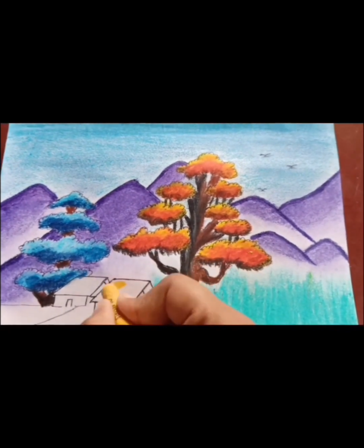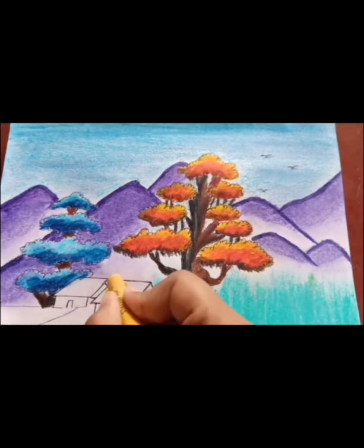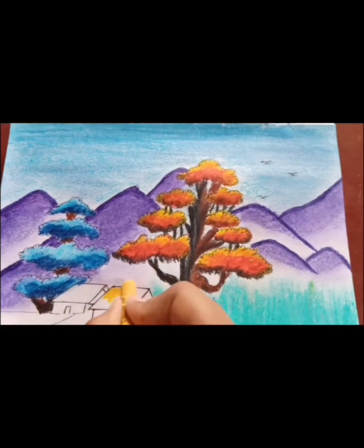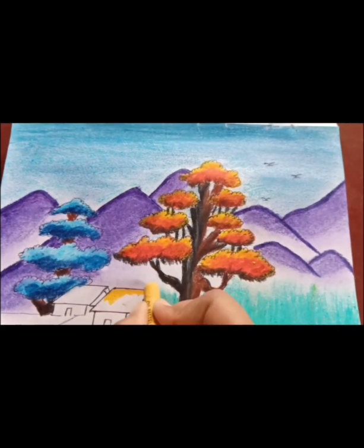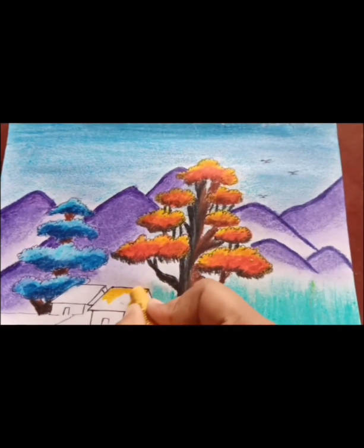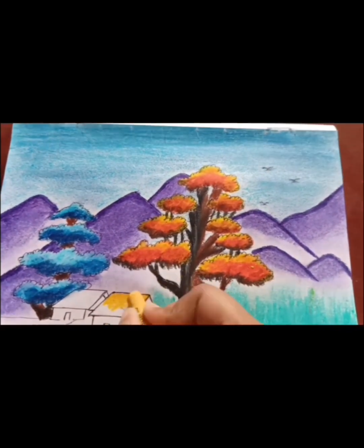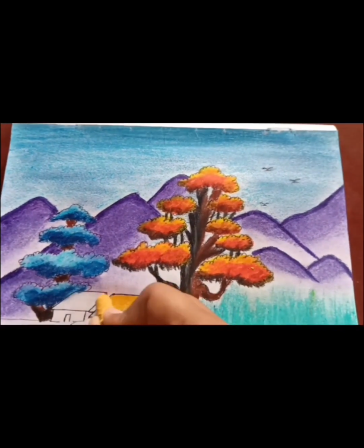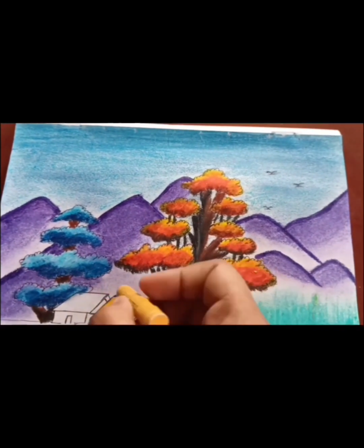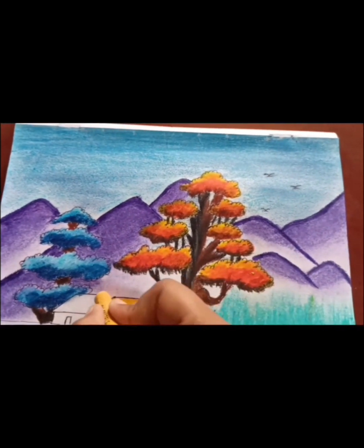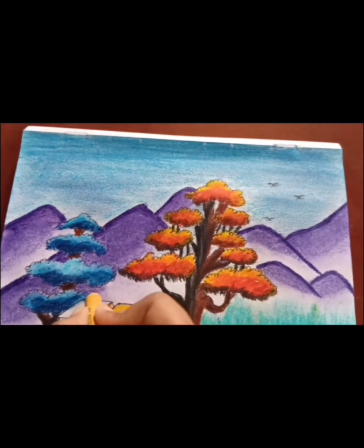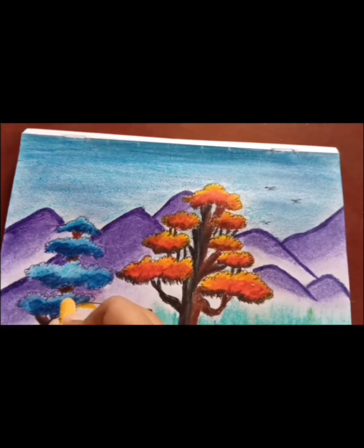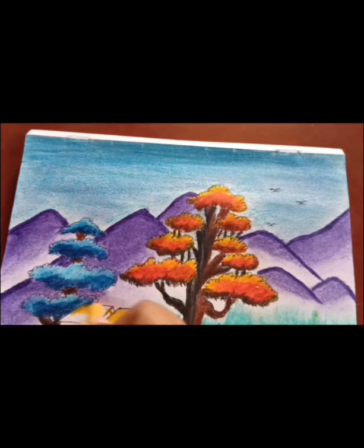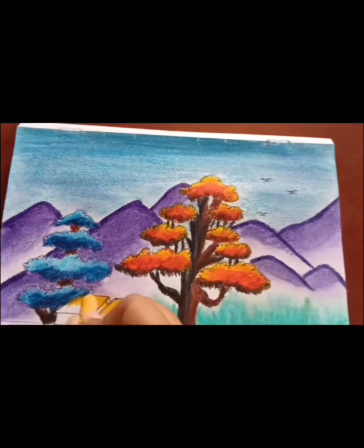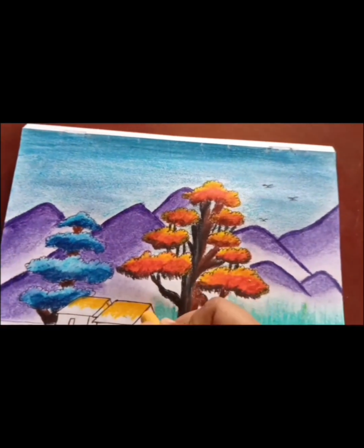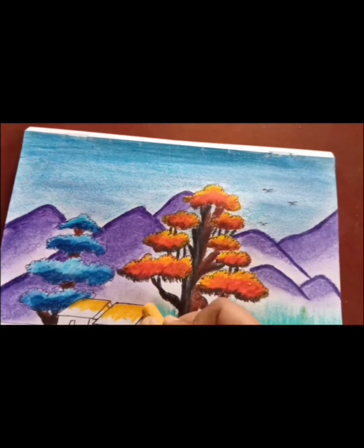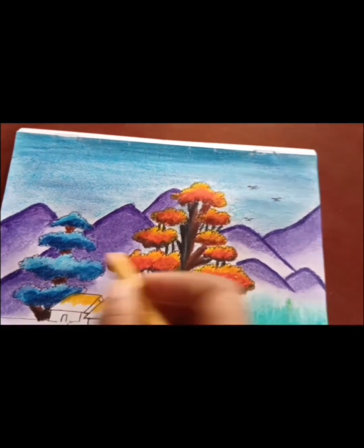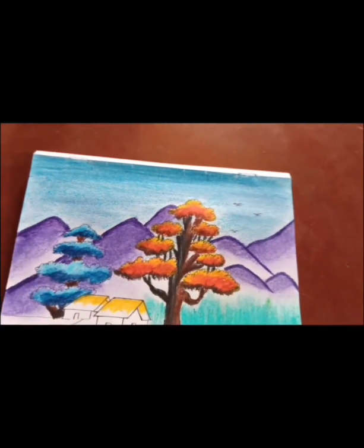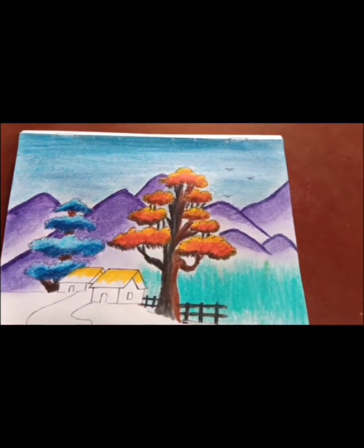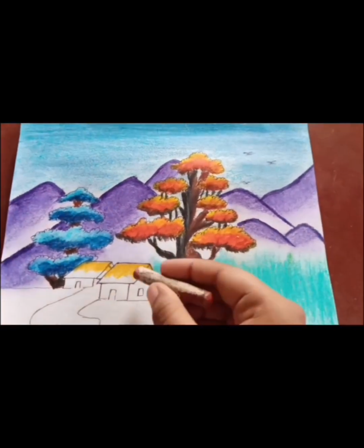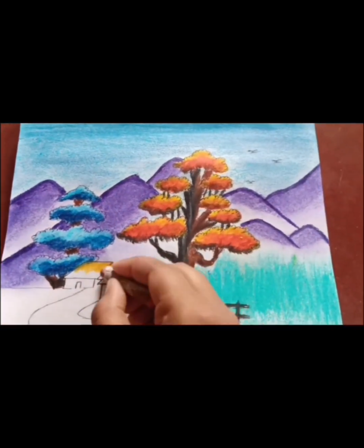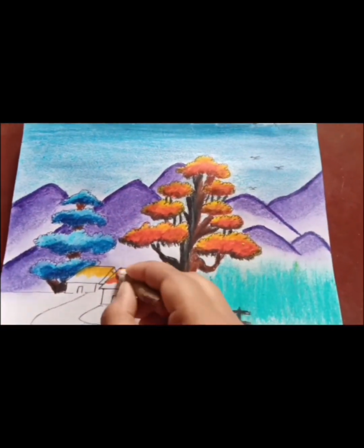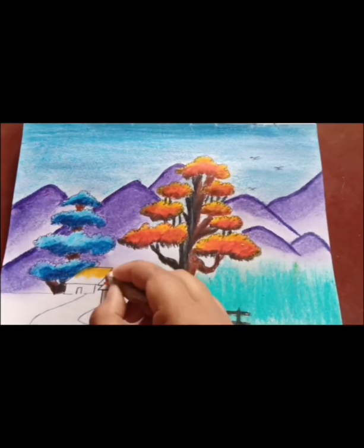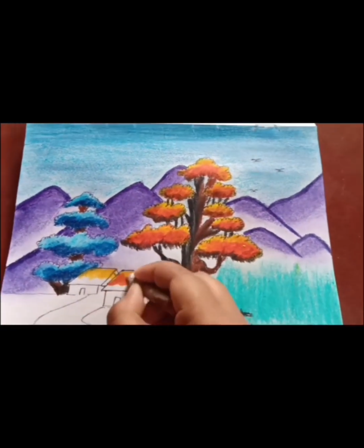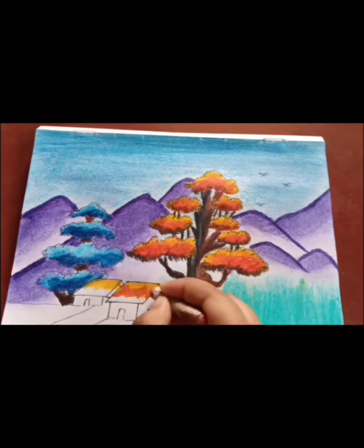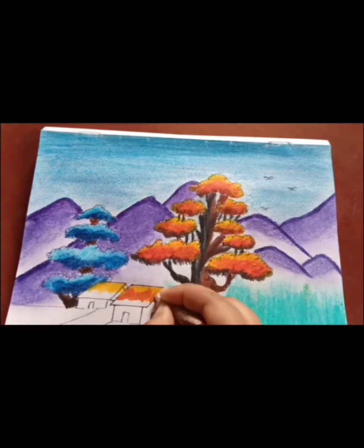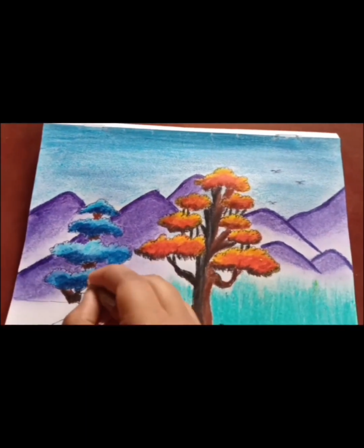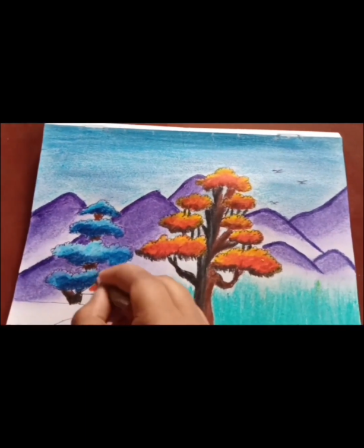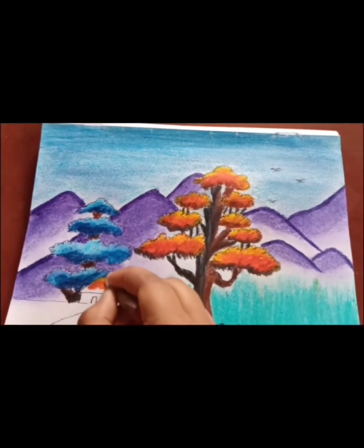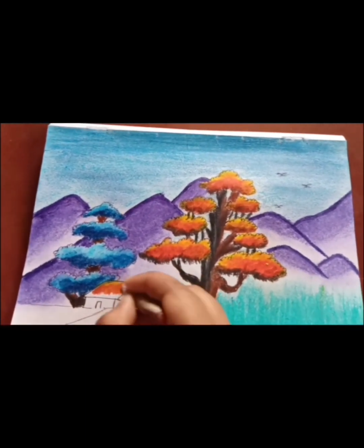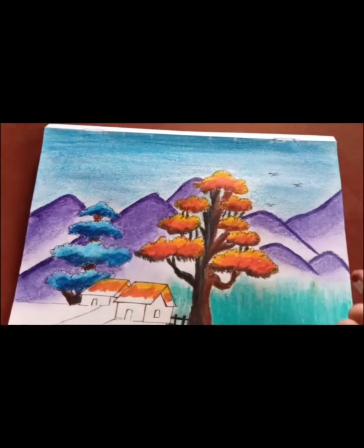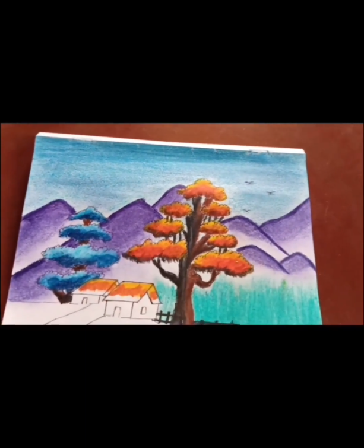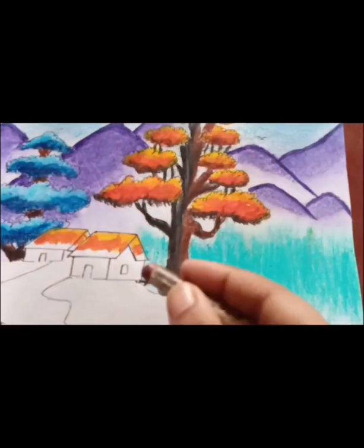Then I will color the house. First yellow color, then brown color, next deep brown color, then blue color.